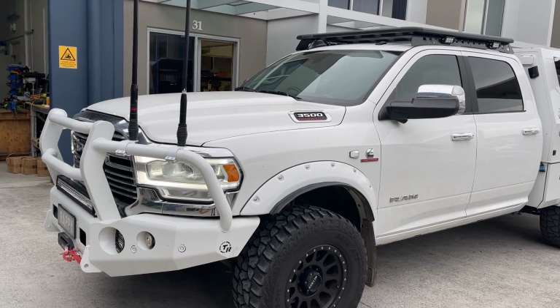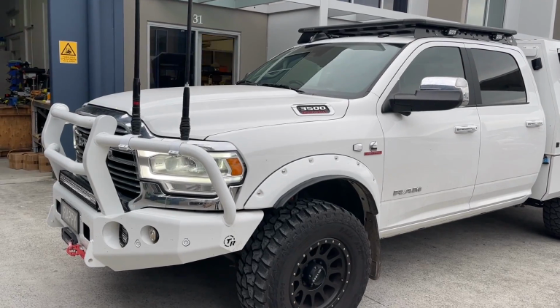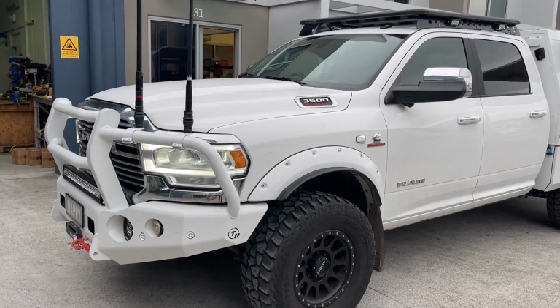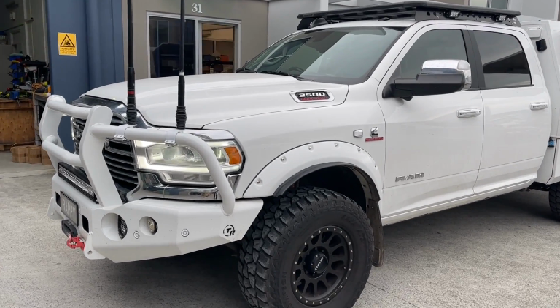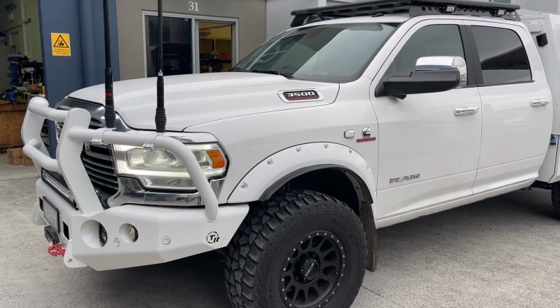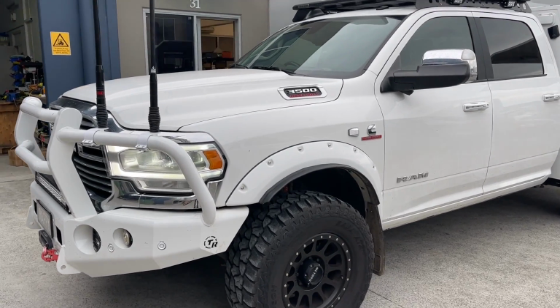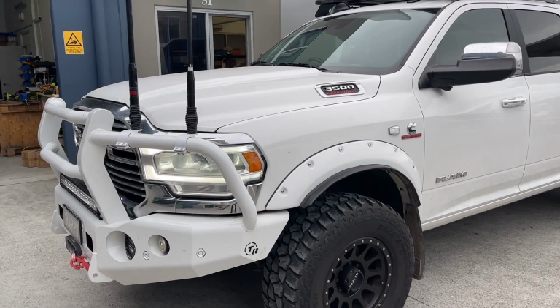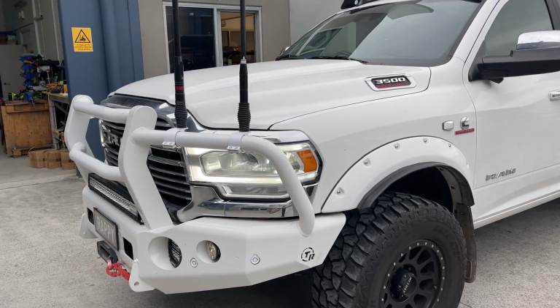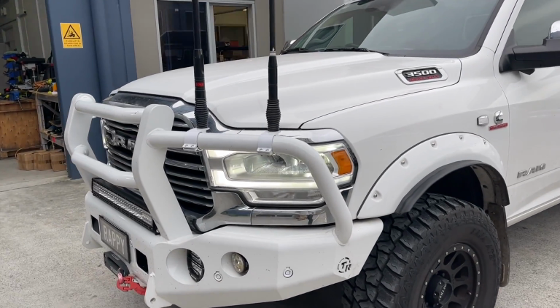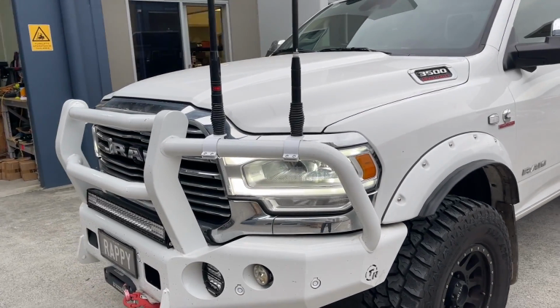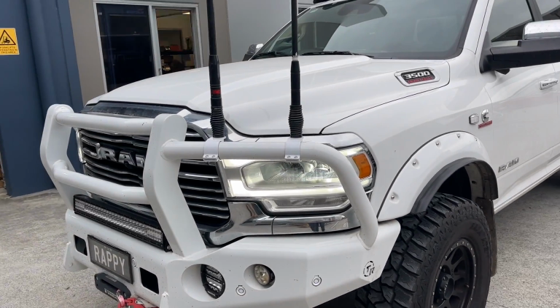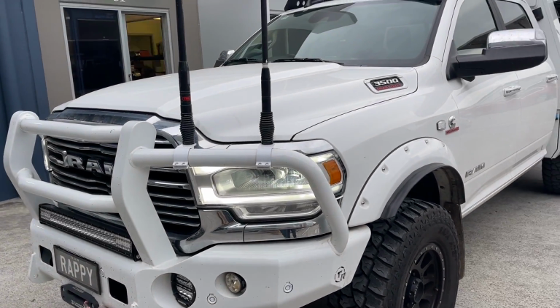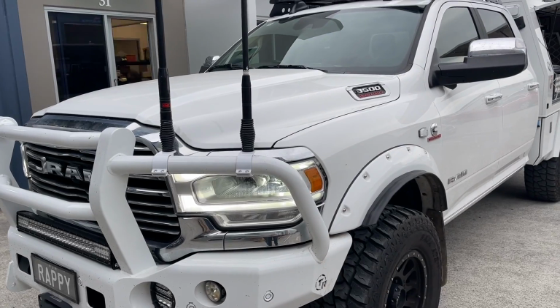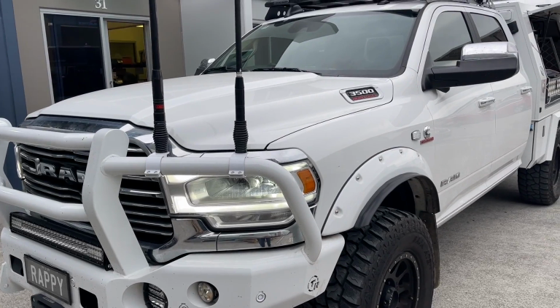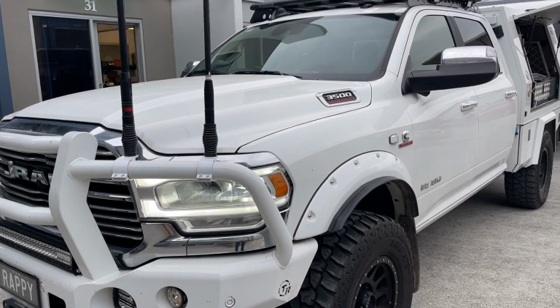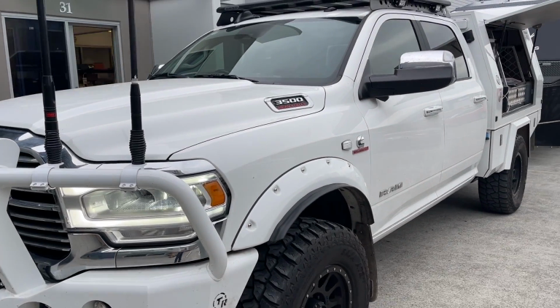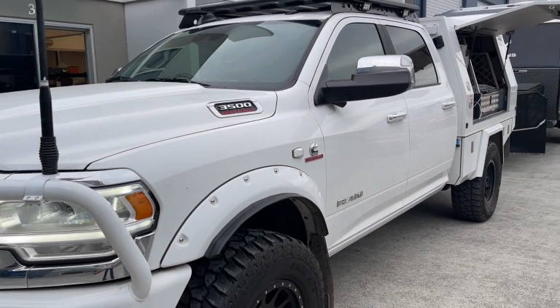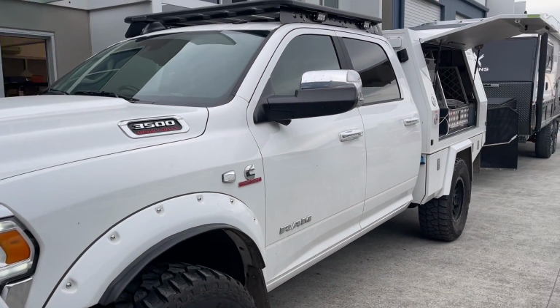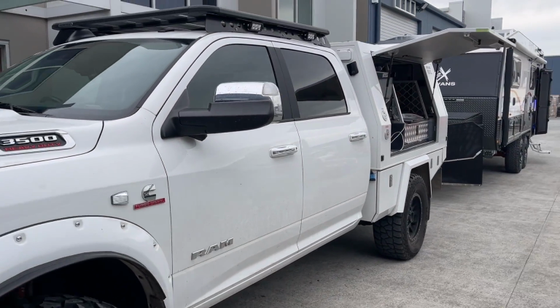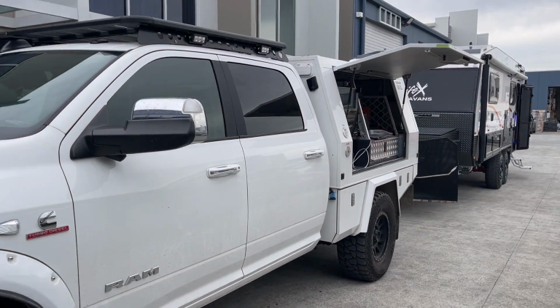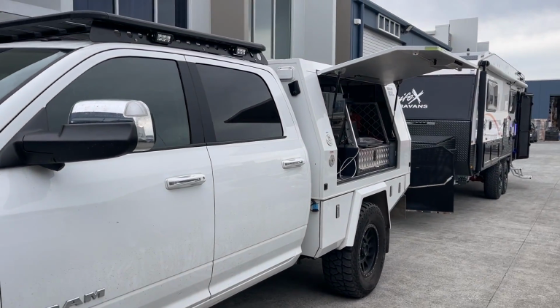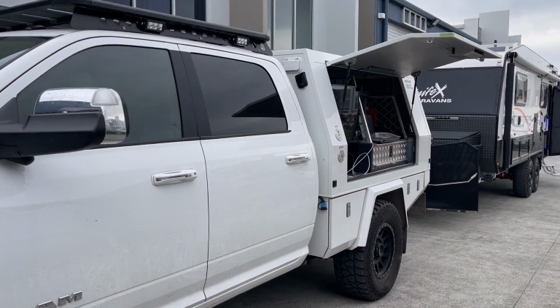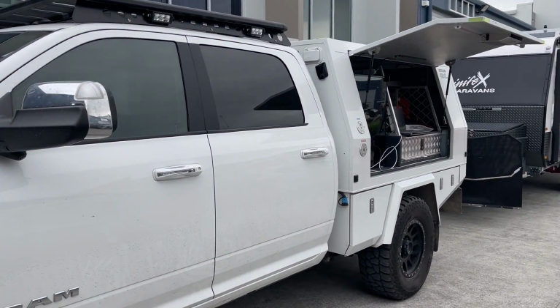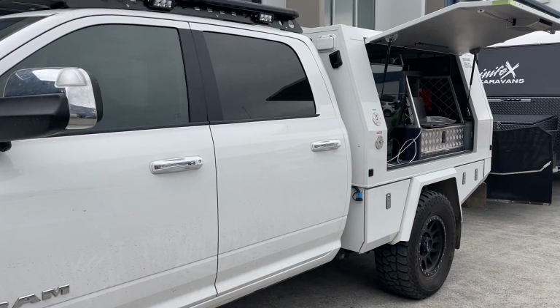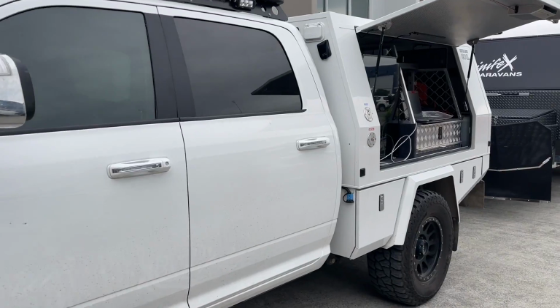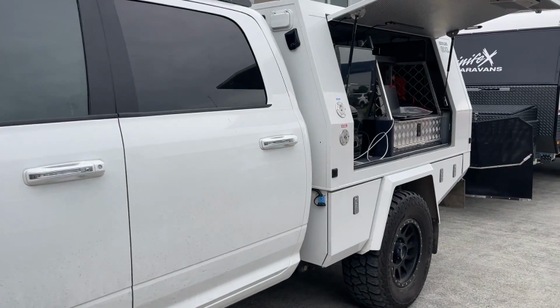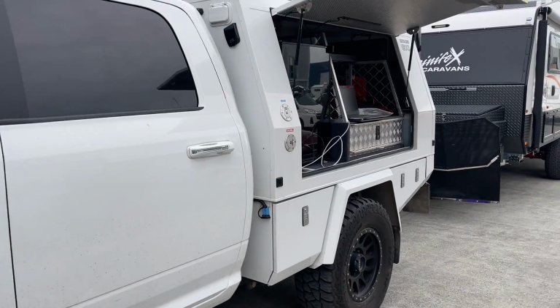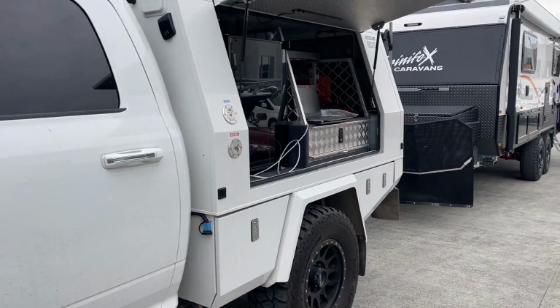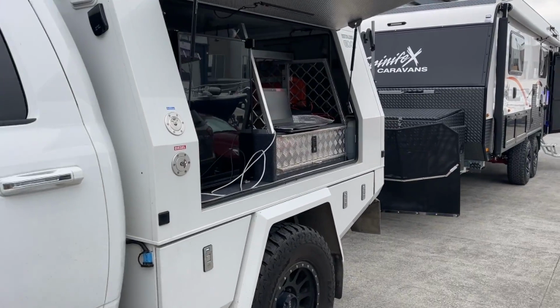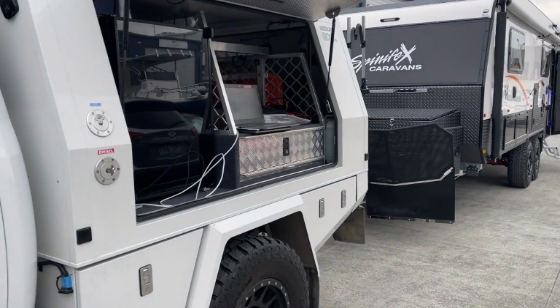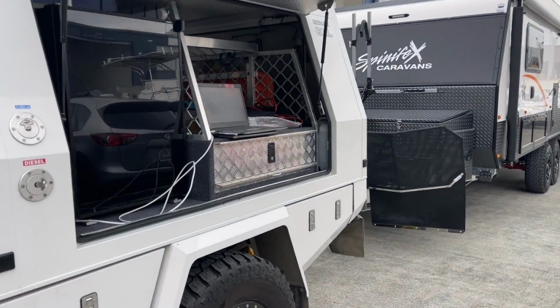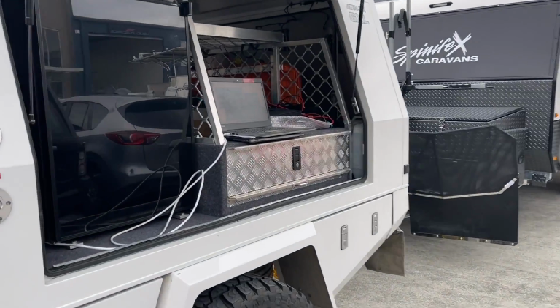Hi, Bruce from Safari here, and we're with Paul and Vicki Rapp again. That's his Ram 3500 and the Spinifex Caravan, and we're just going to step through what his setup is, because this is really the perfect setup.